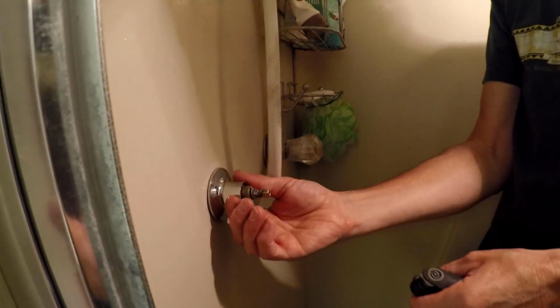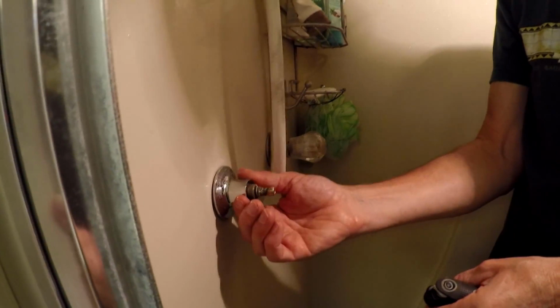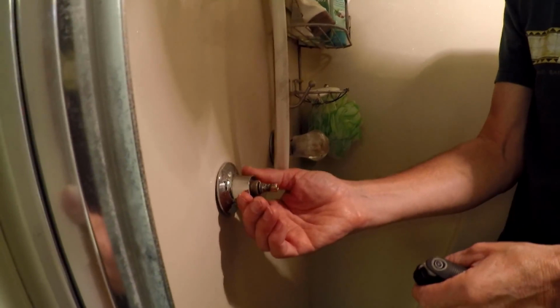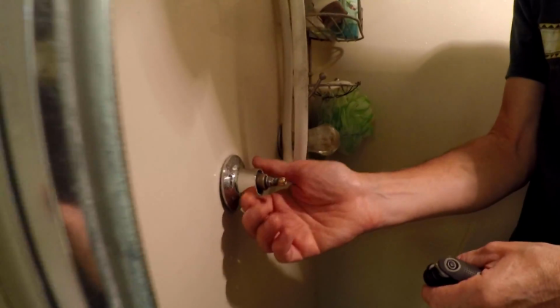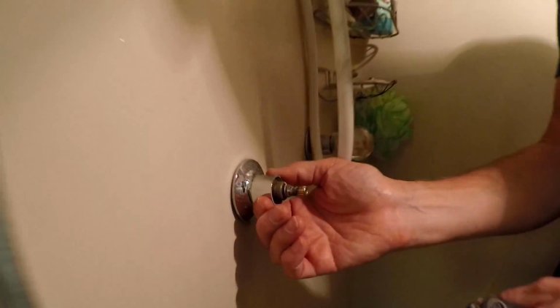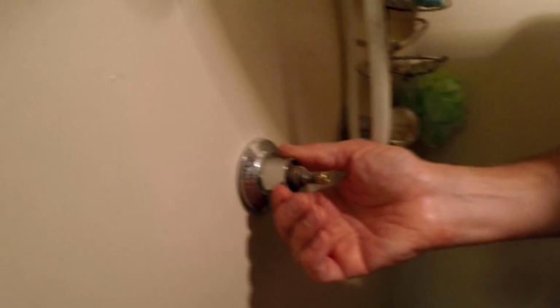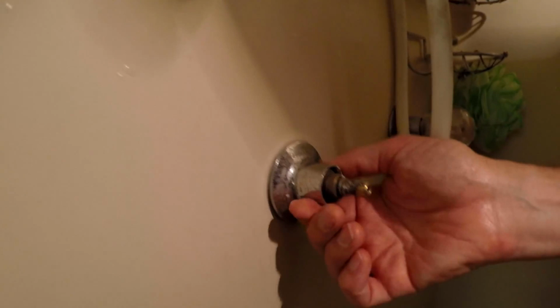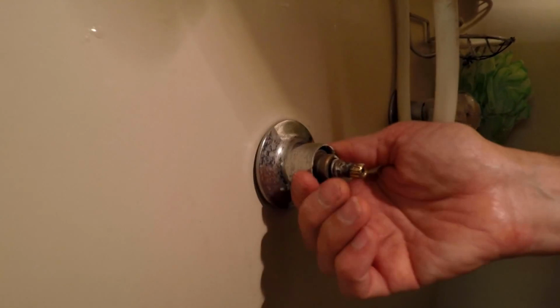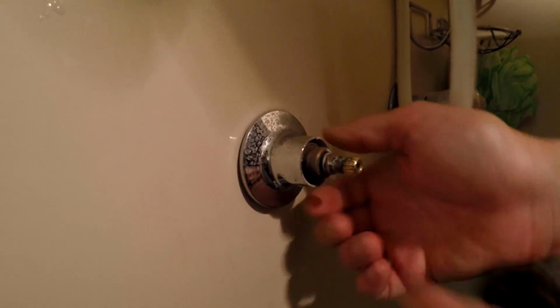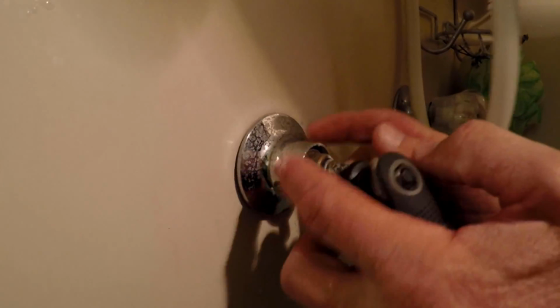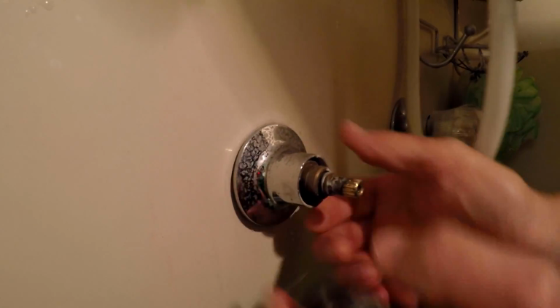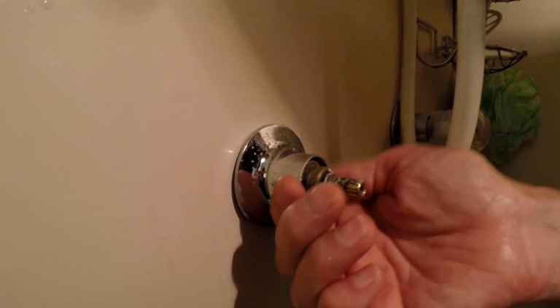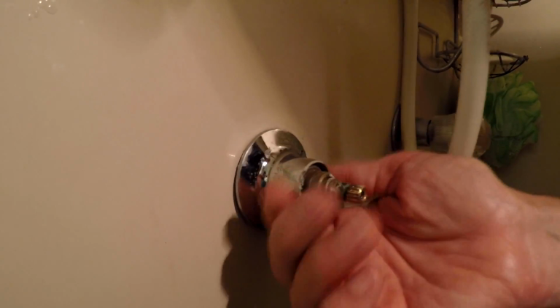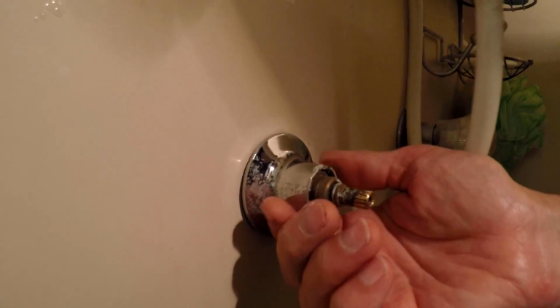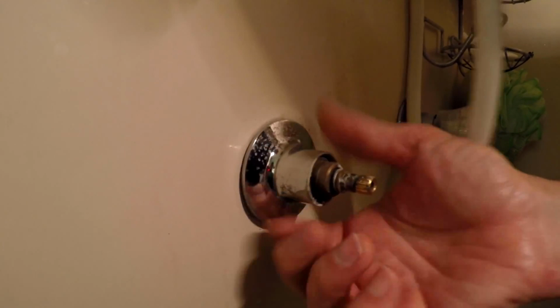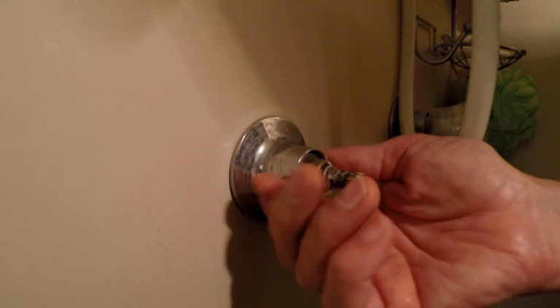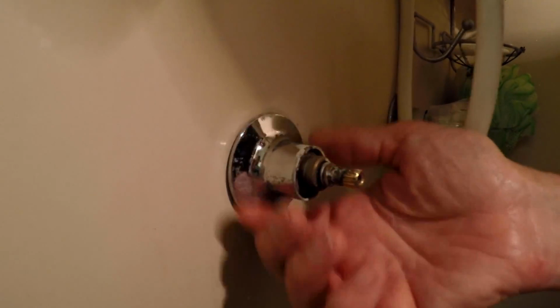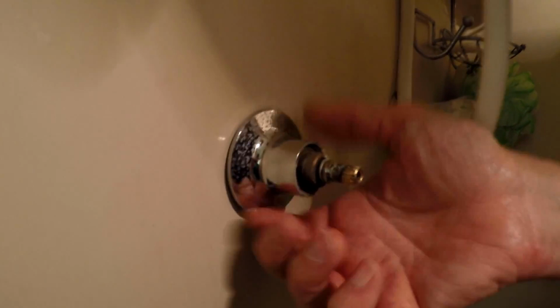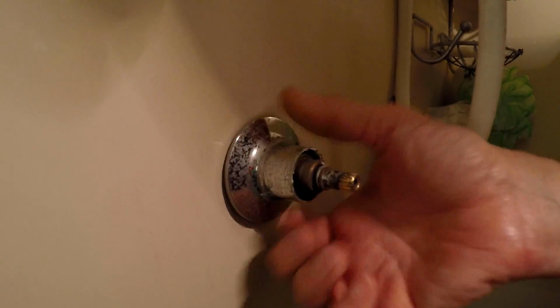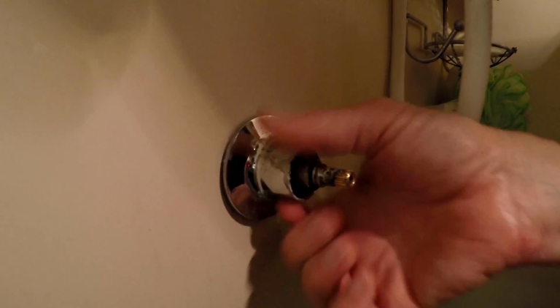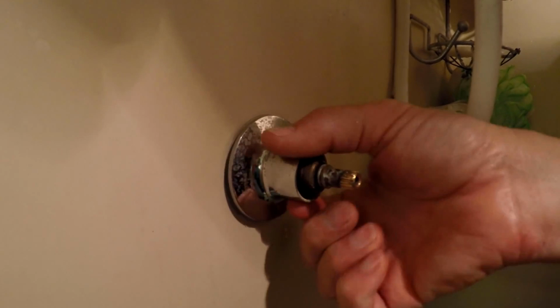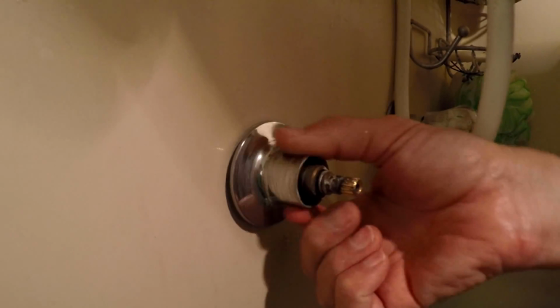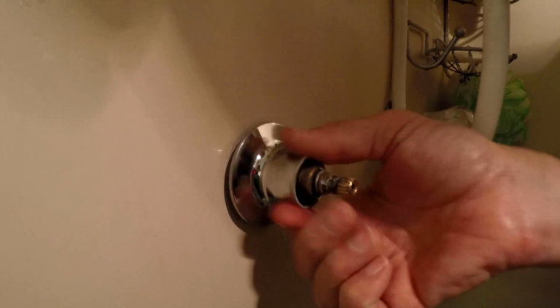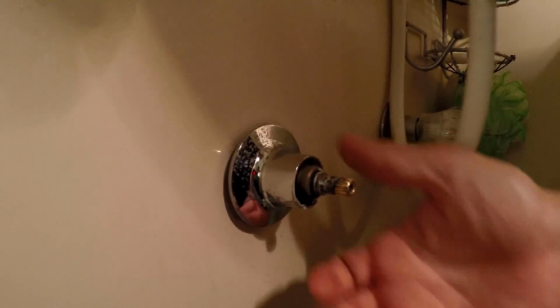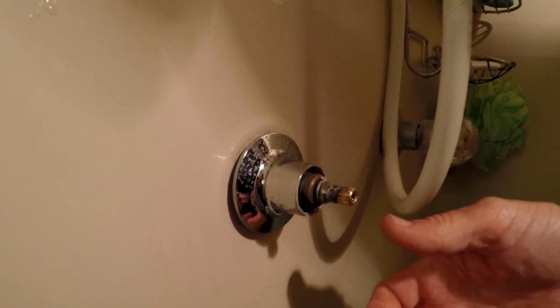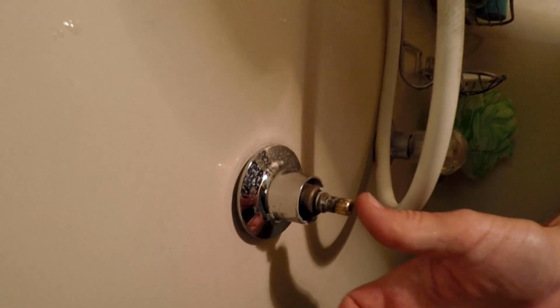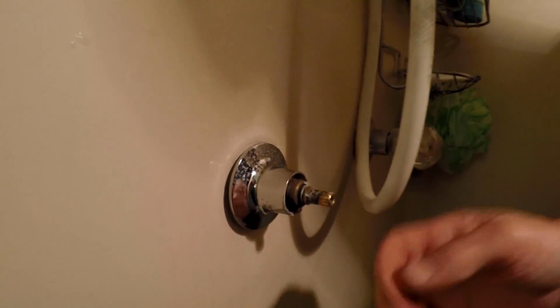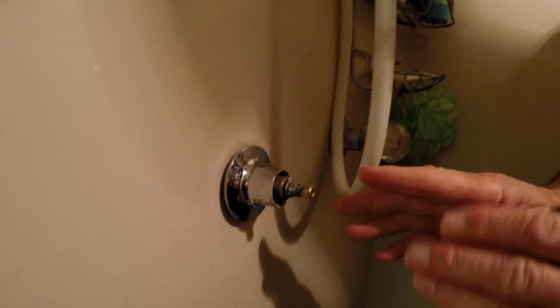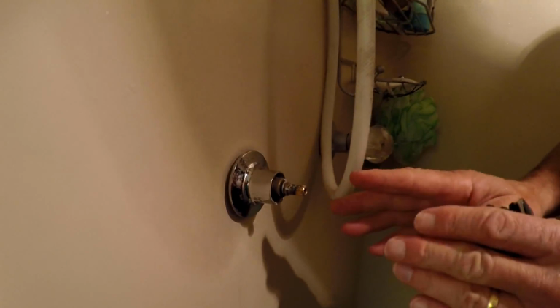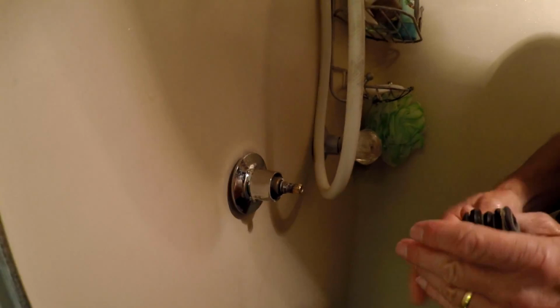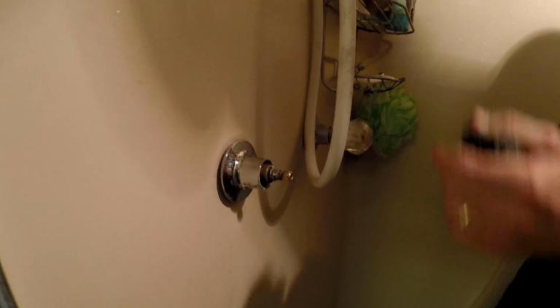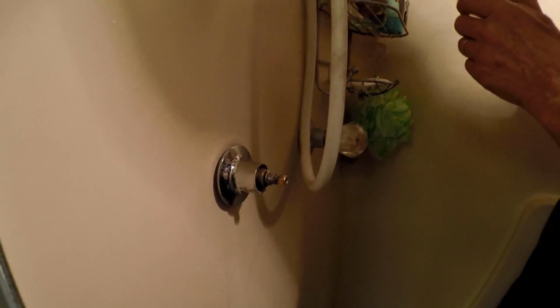Now, this is kind of funky — it's probably not even the right chrome piece here. But once you get this chrome piece off, there's actually nothing more you can do until you turn the water off to the house.